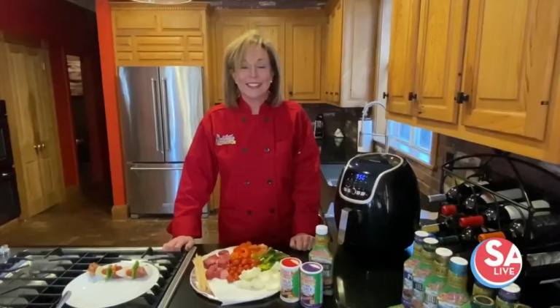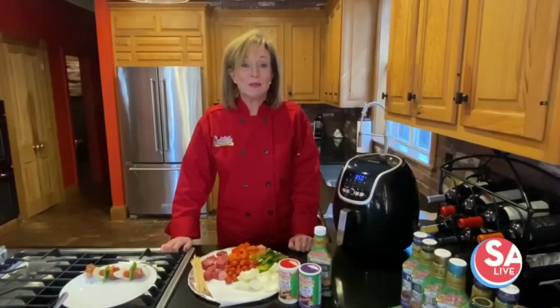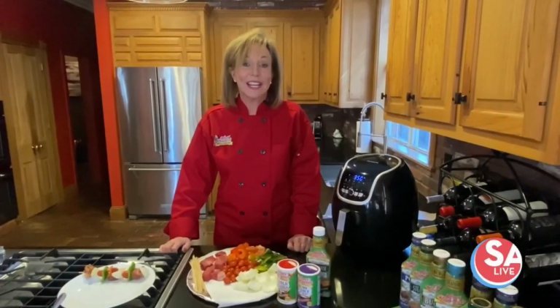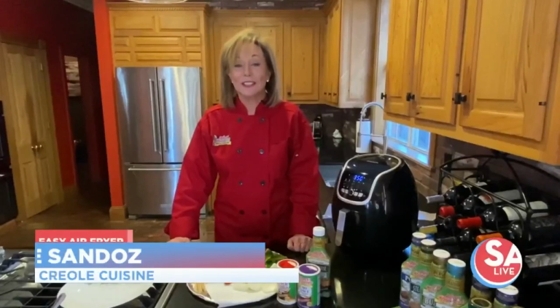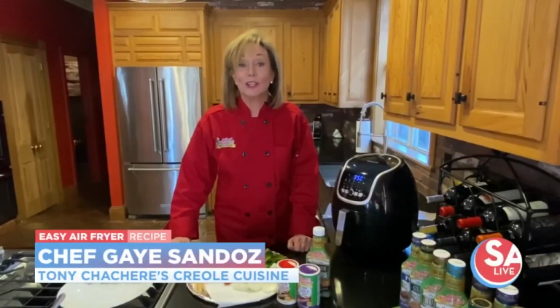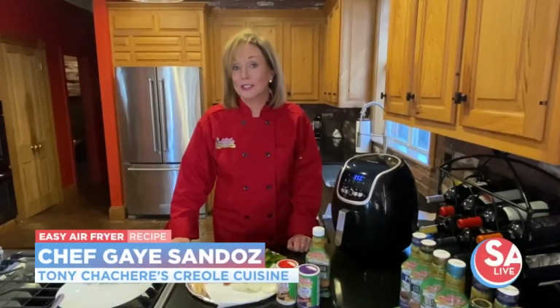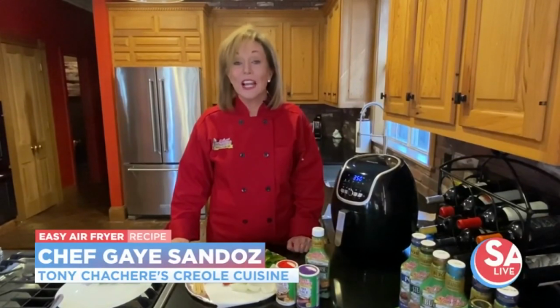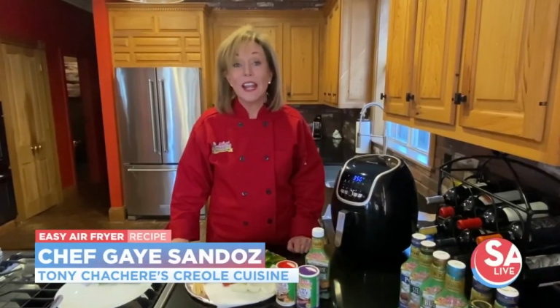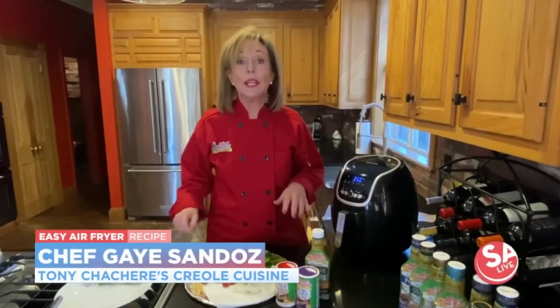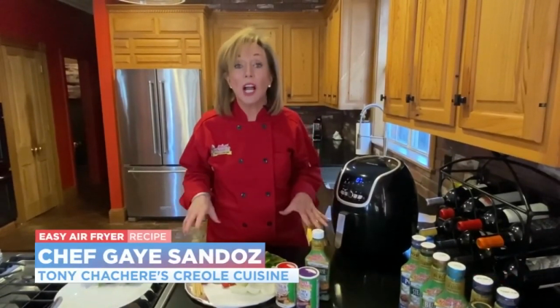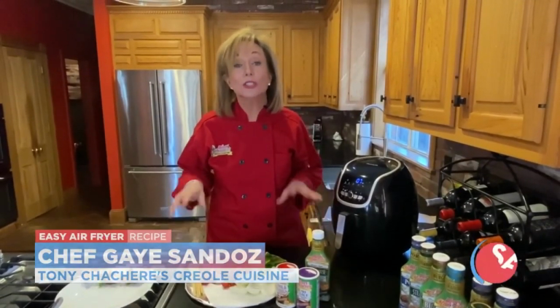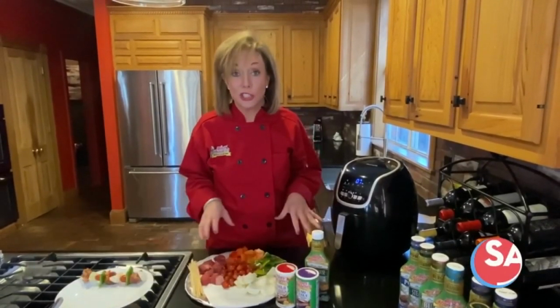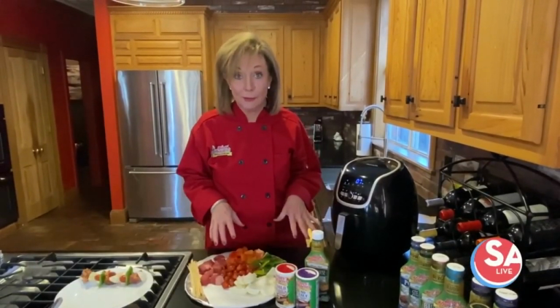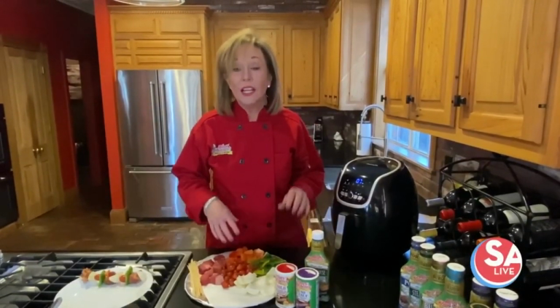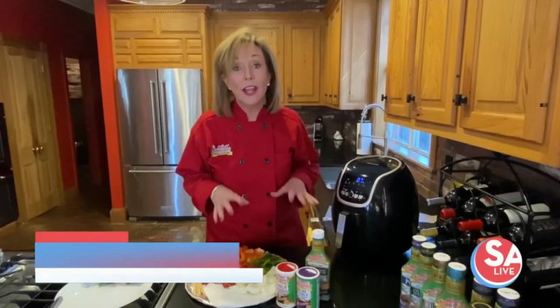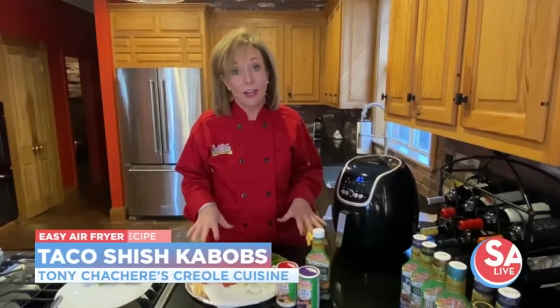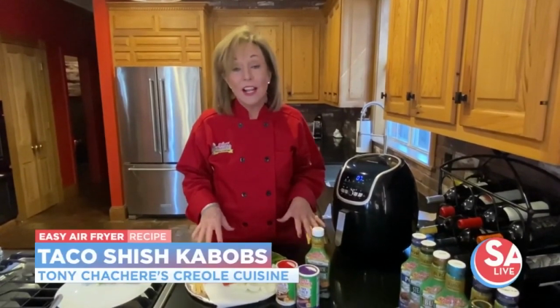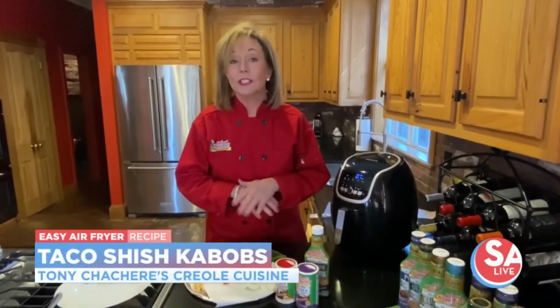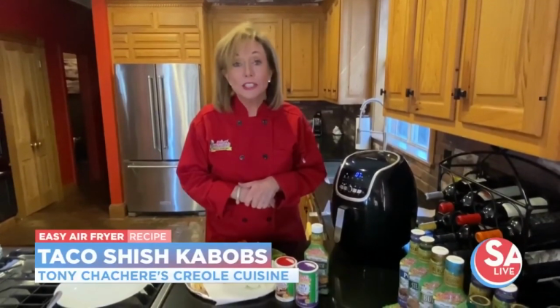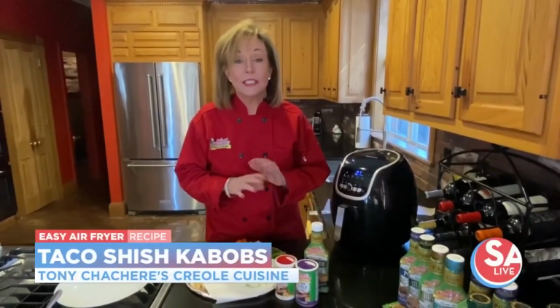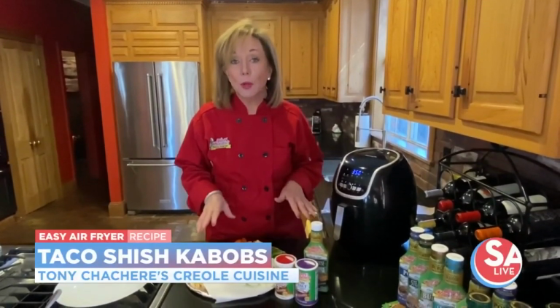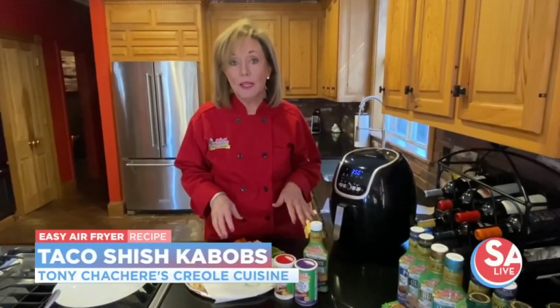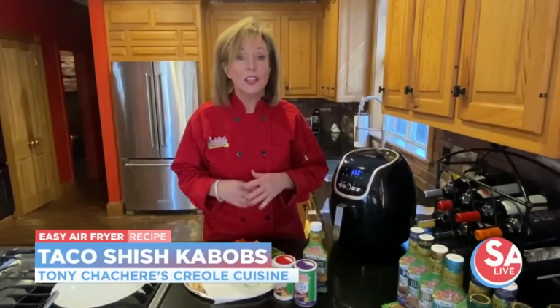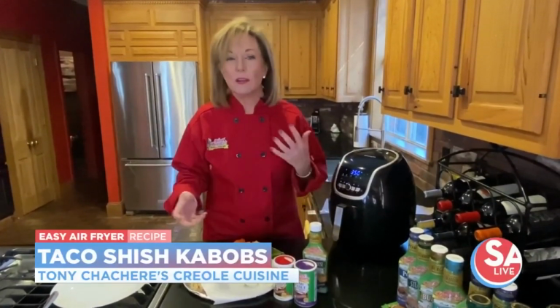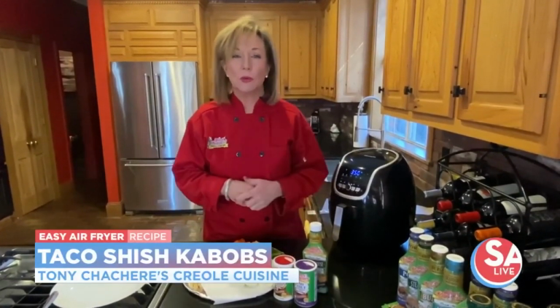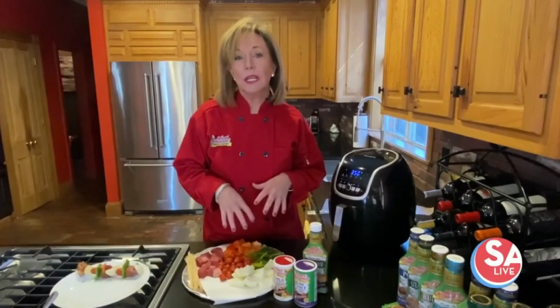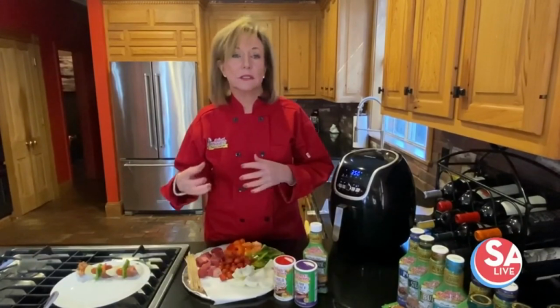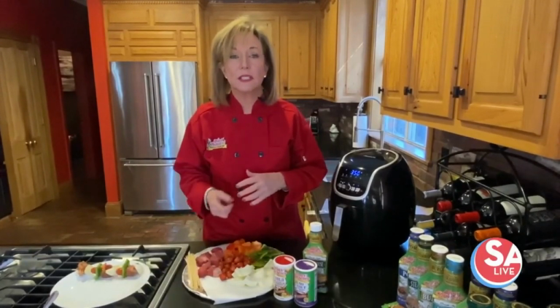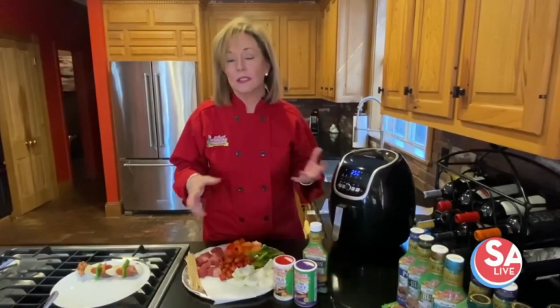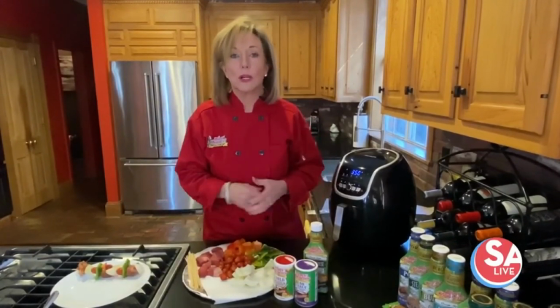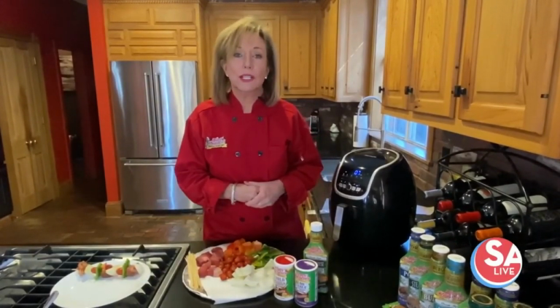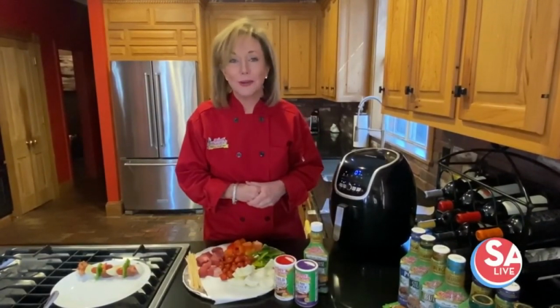Hi, I'm Gaye Sandoz with Tony Sachery's. Today I am making taco shish kebabs in the air fryer. They are delicious, simple to make, and you can serve them along with beans and salsa and guacamole and sour cream.